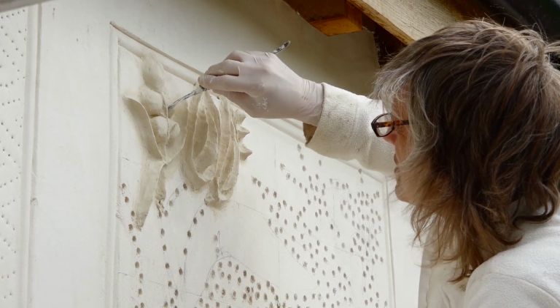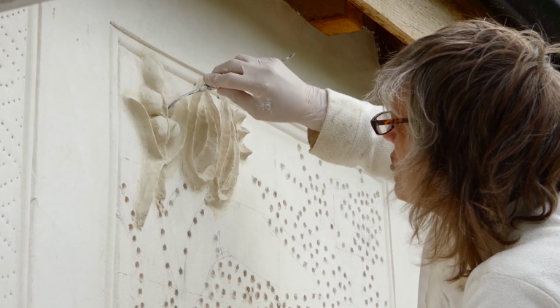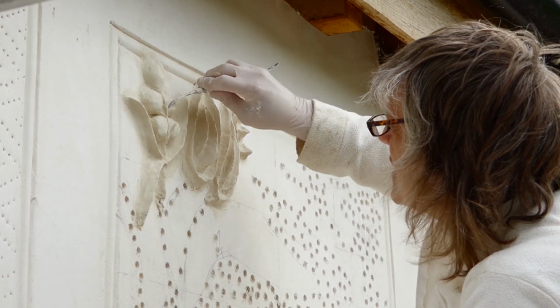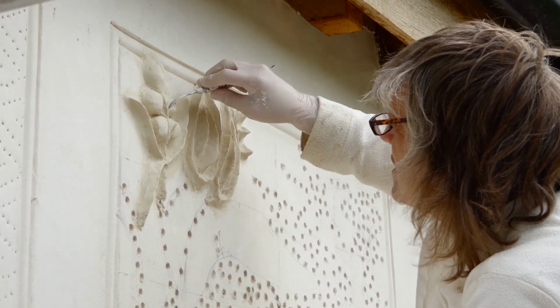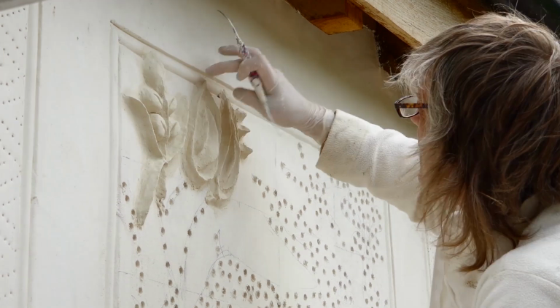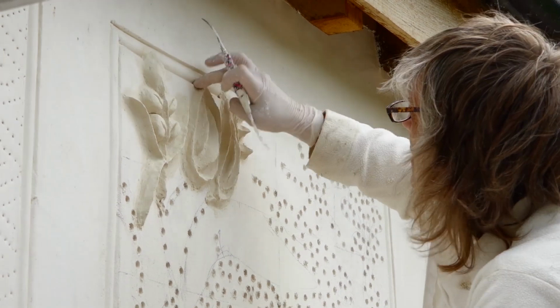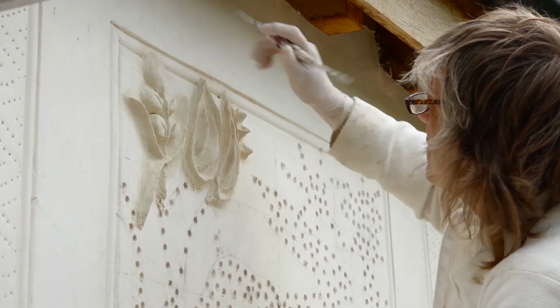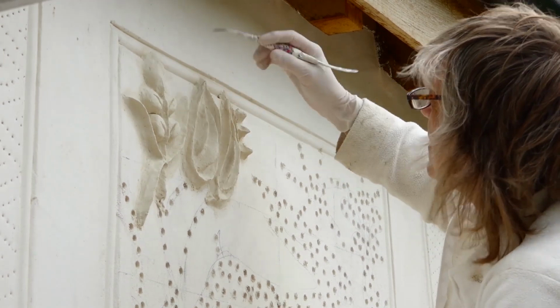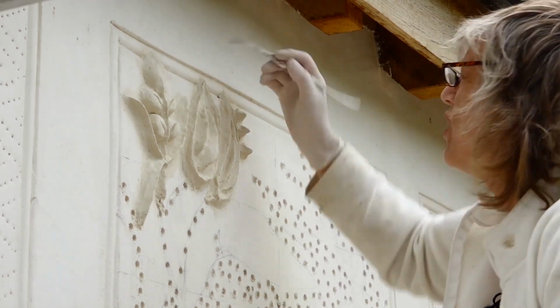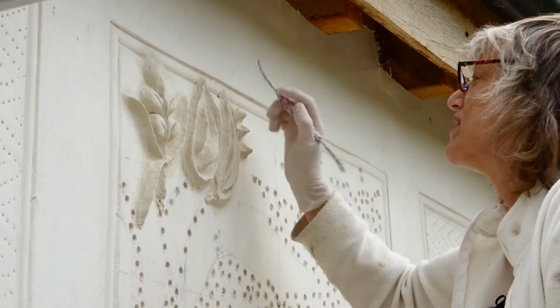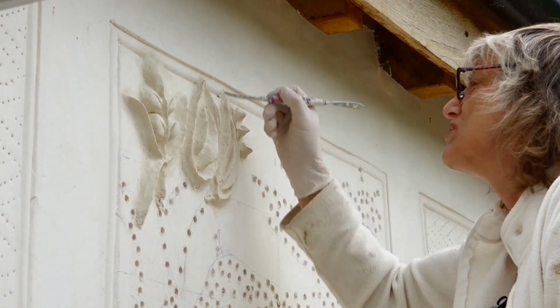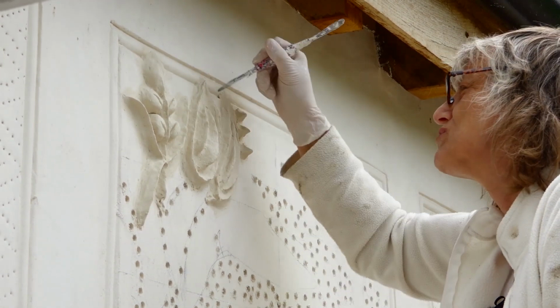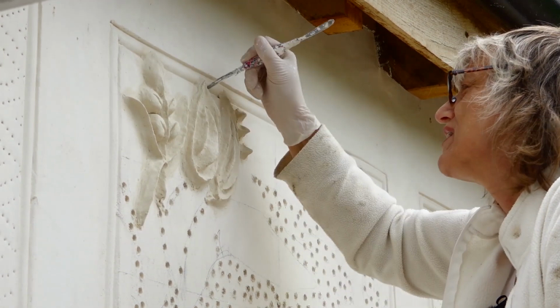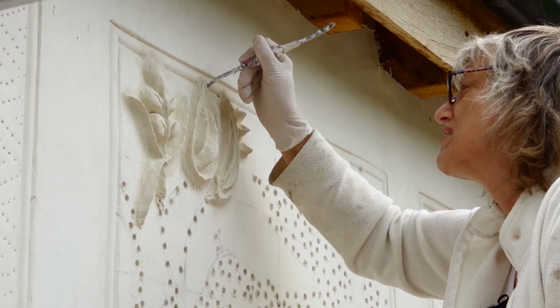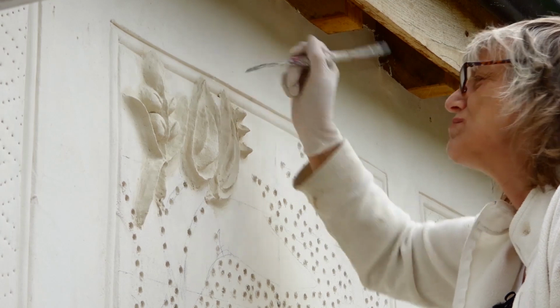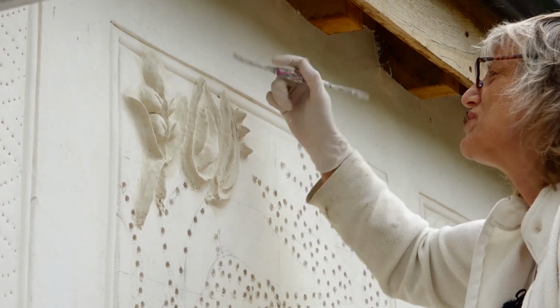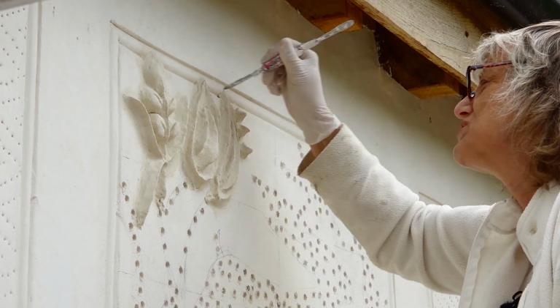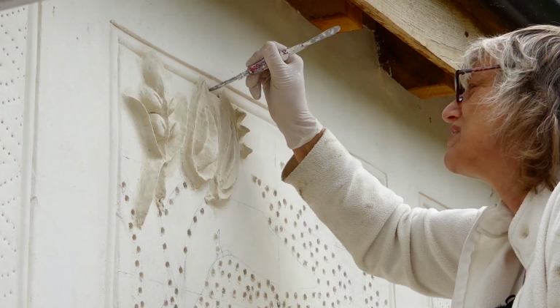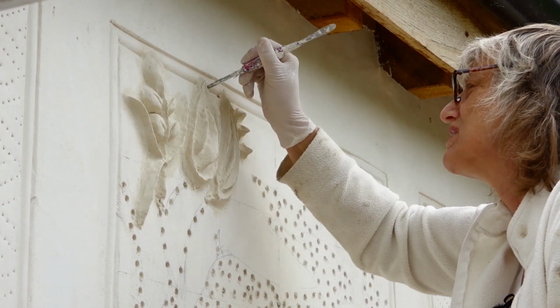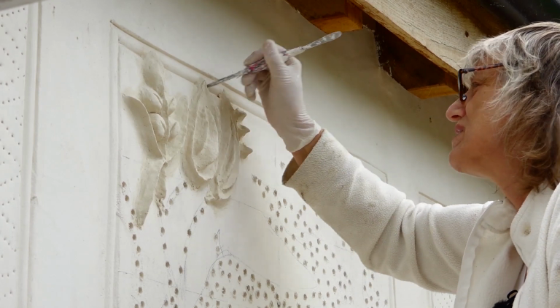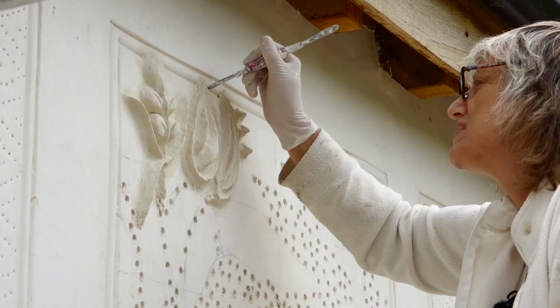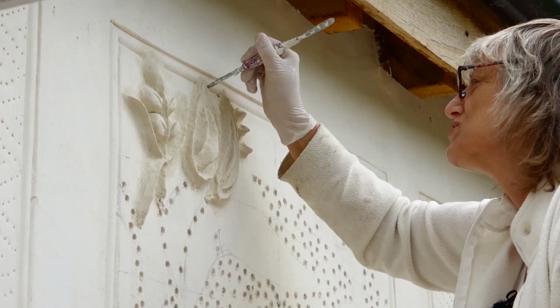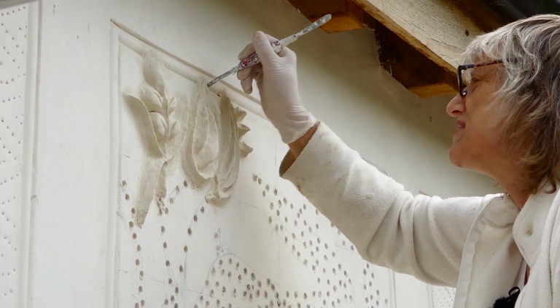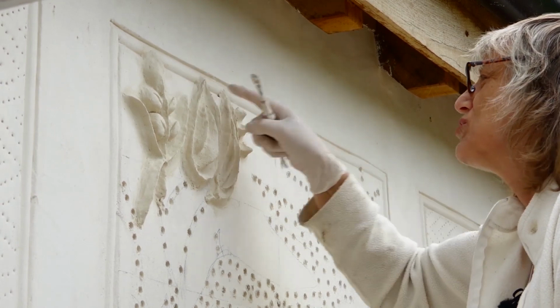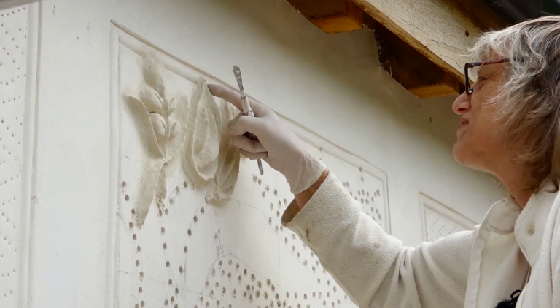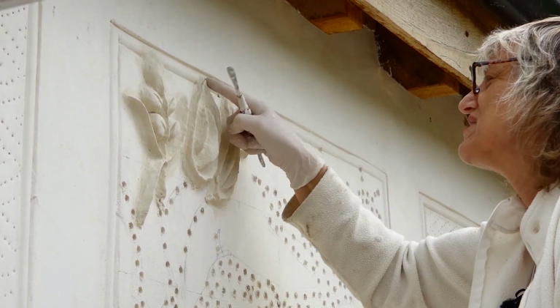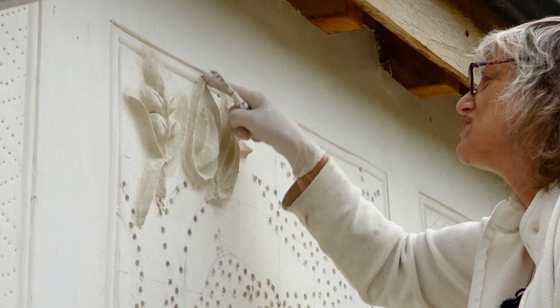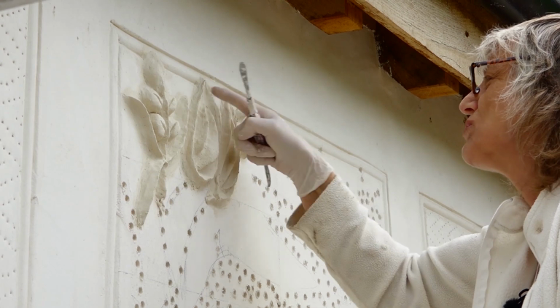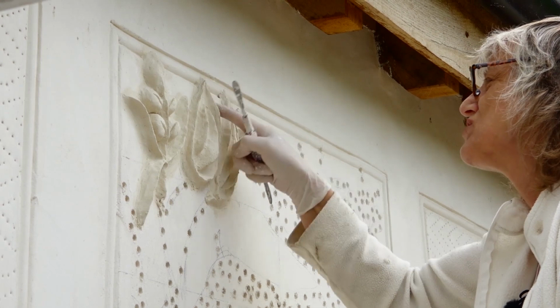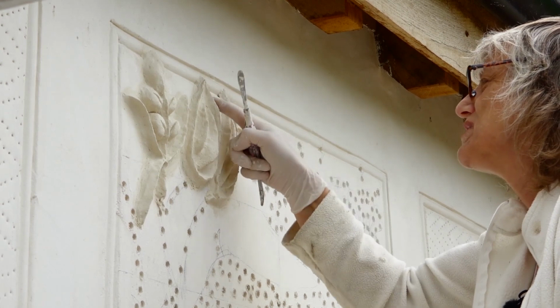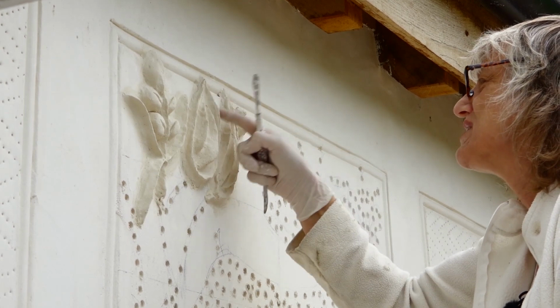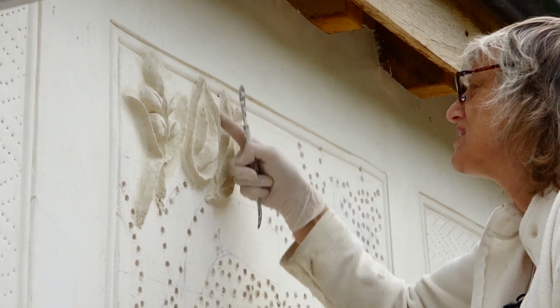I'm putting an incised line into the sort of fruity bit to give it a bit more detail. And that's the sort of thing that gradually you work through.